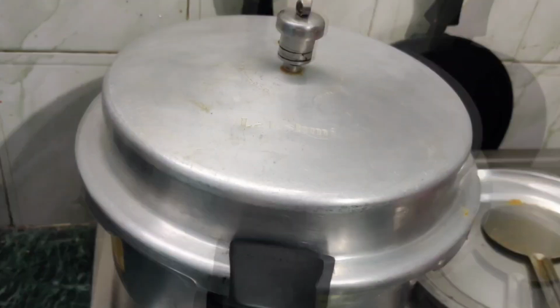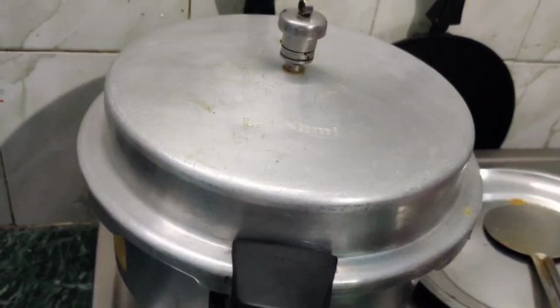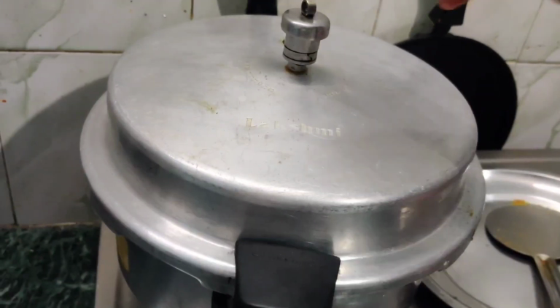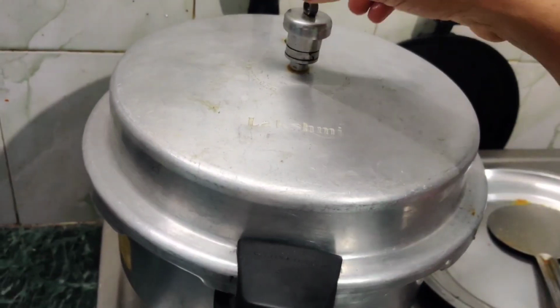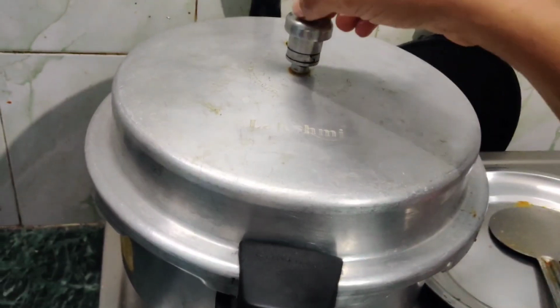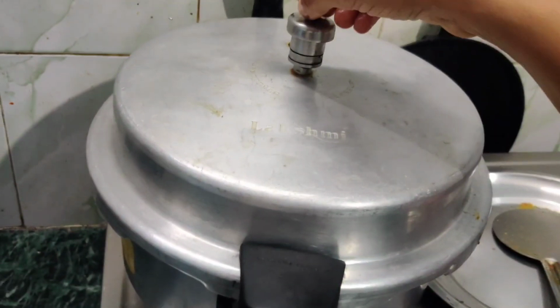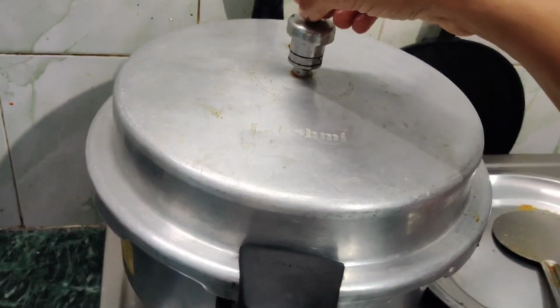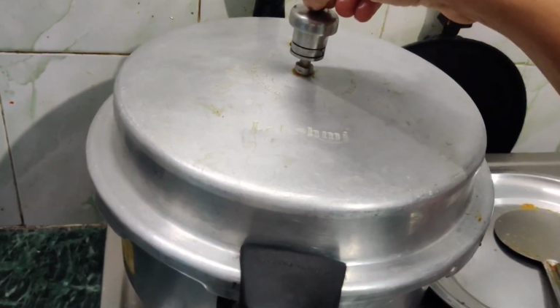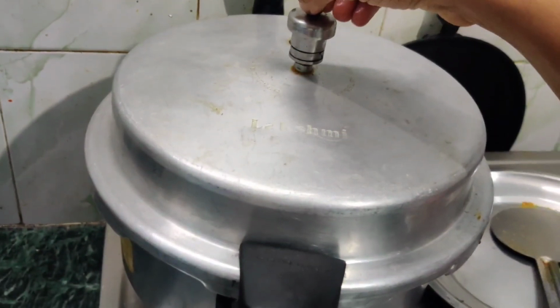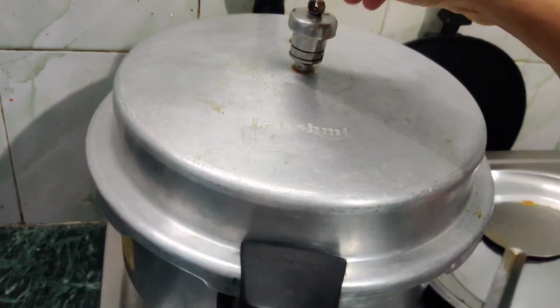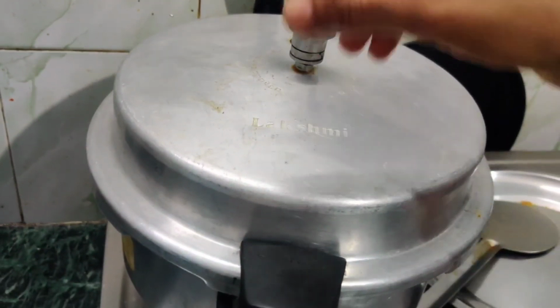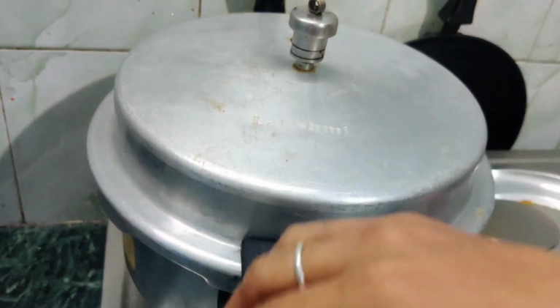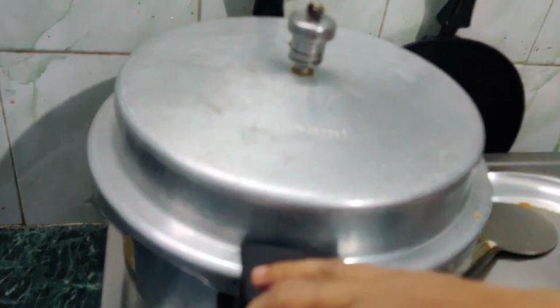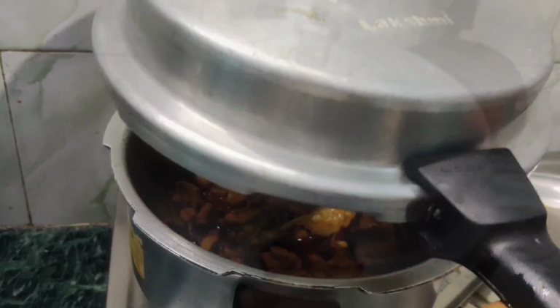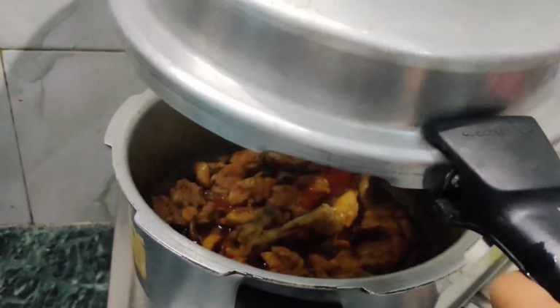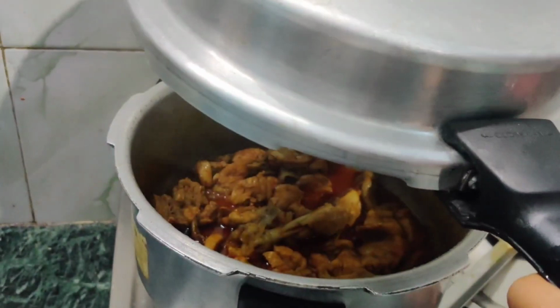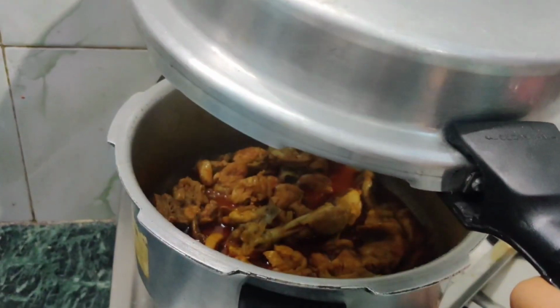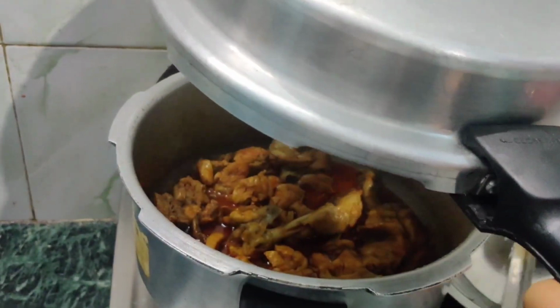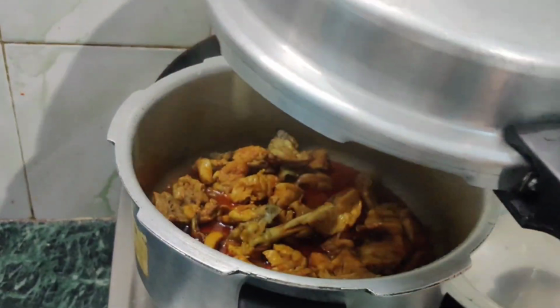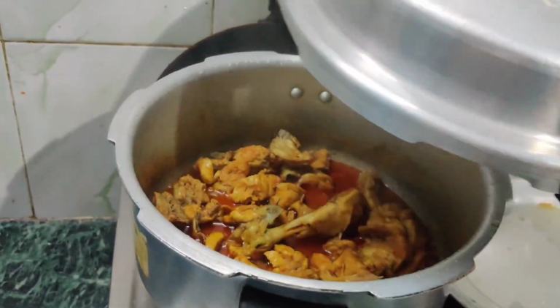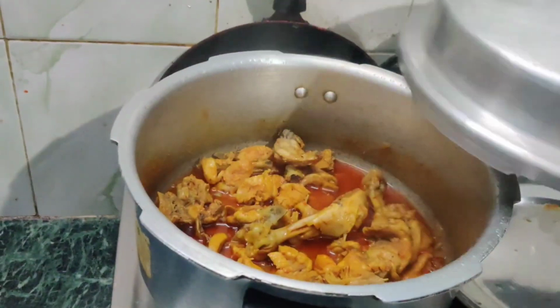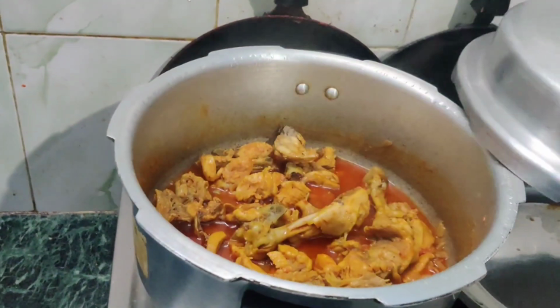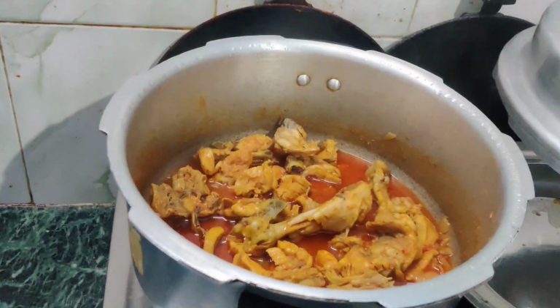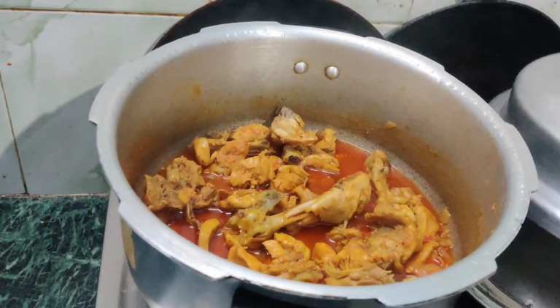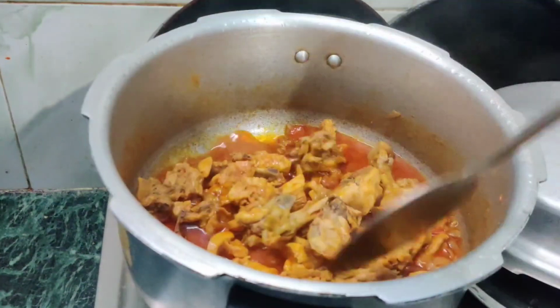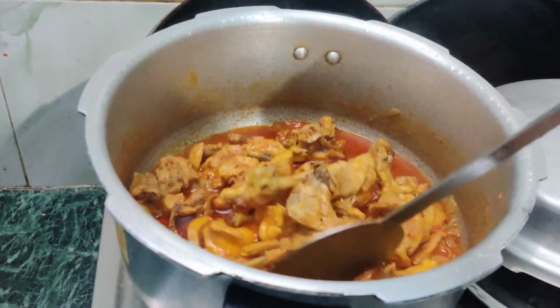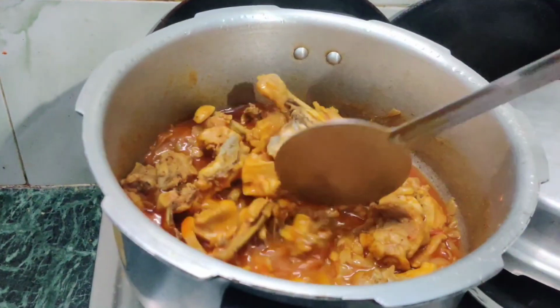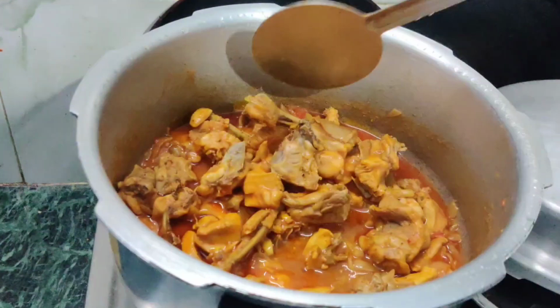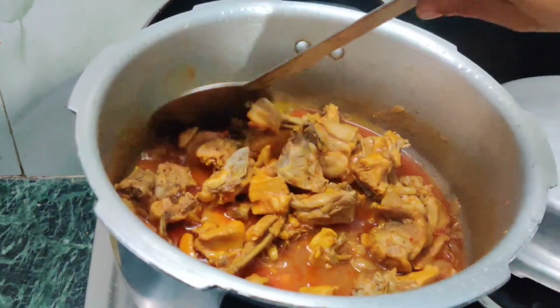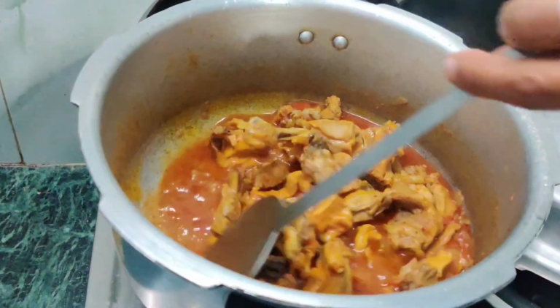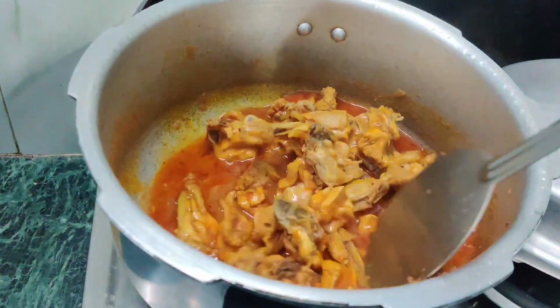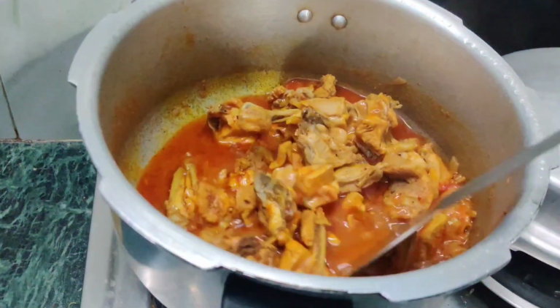Make sure that we have 4 halves of rice. Let's put it in the cooker for 4 halves of rice. Let's see how the gravy is ready.